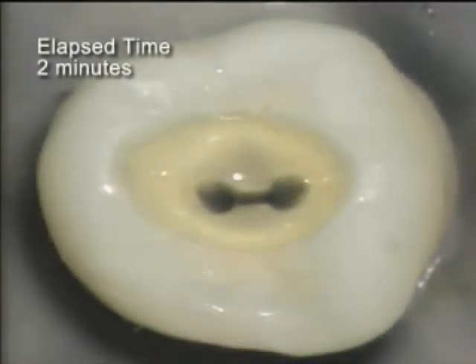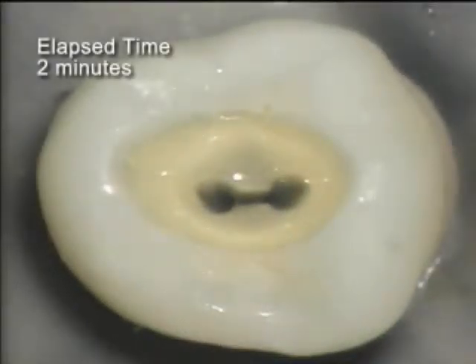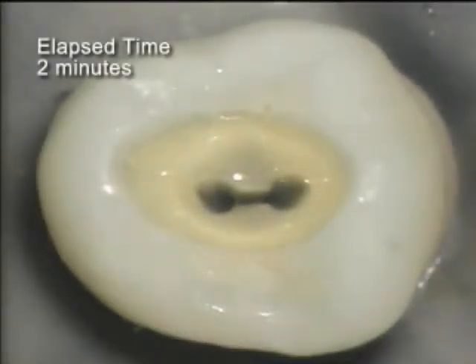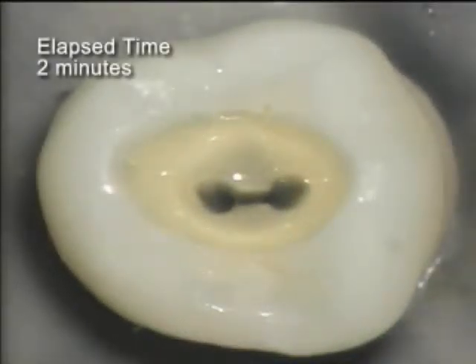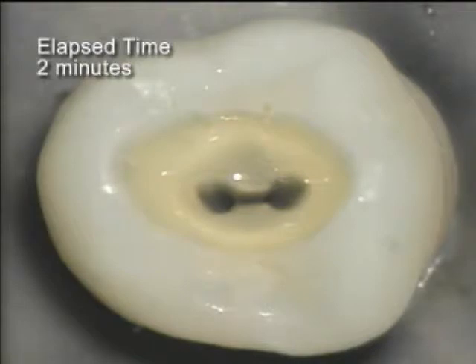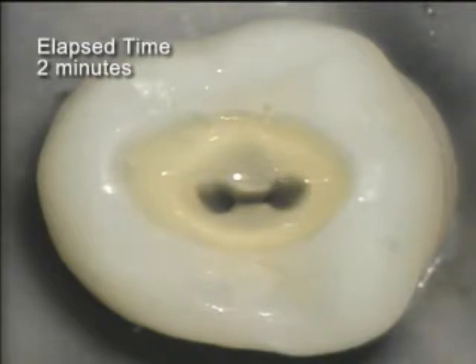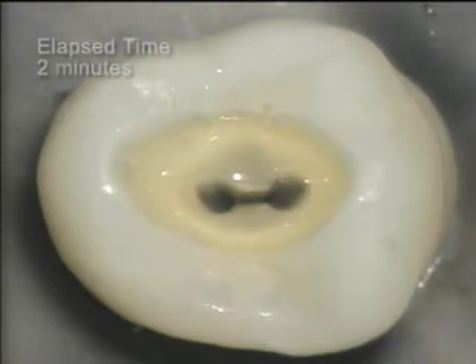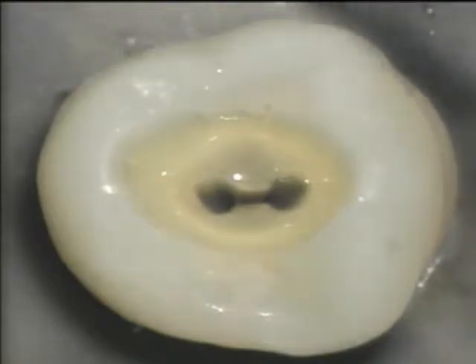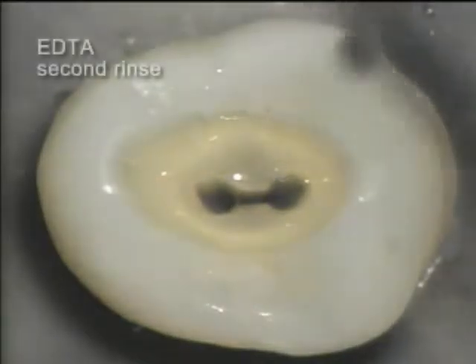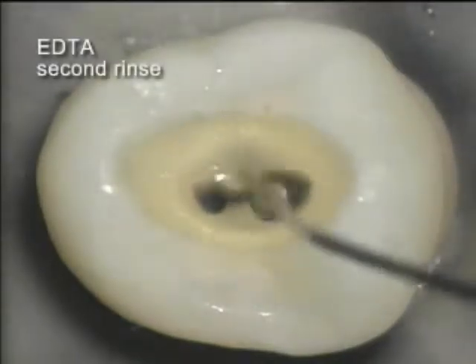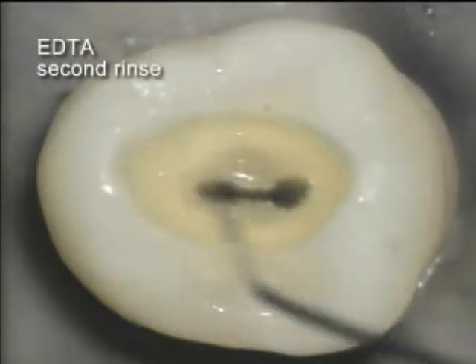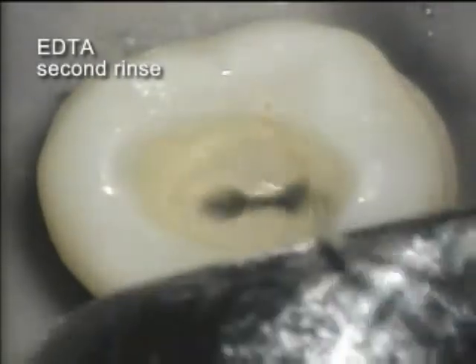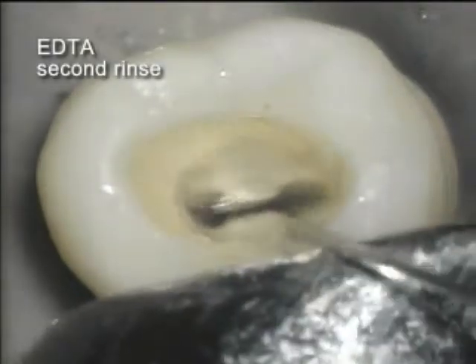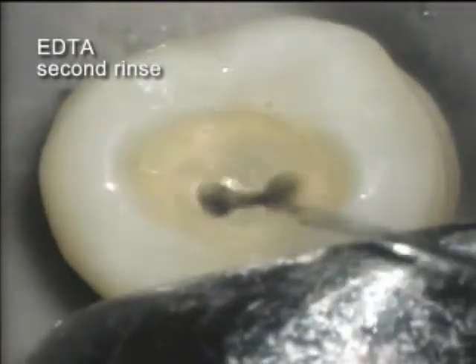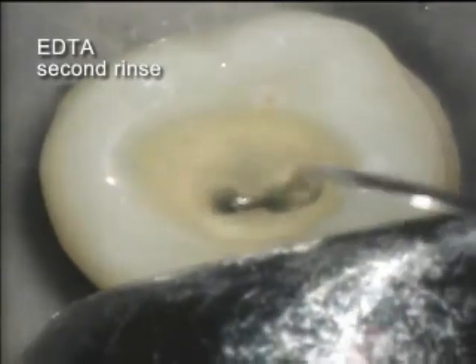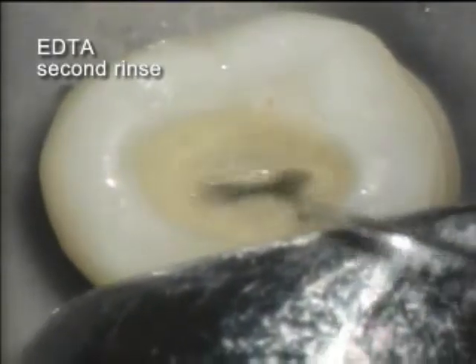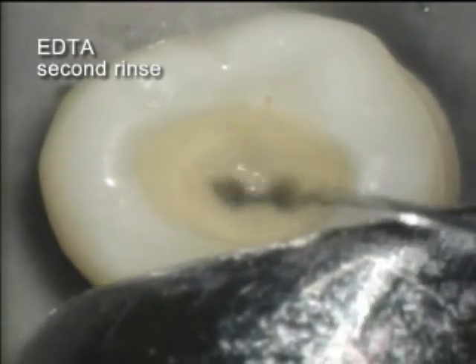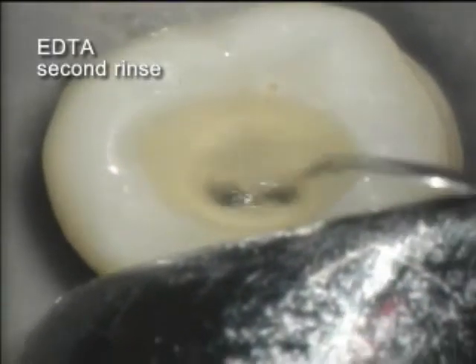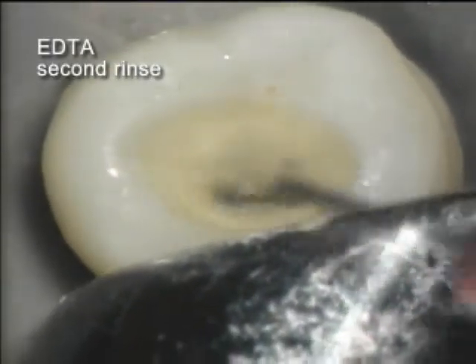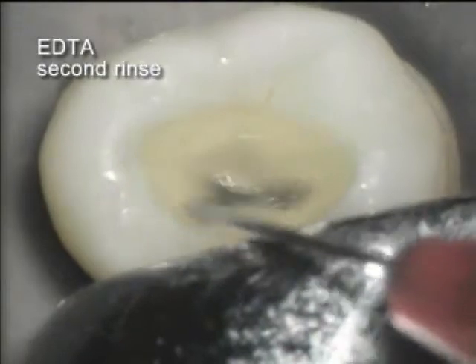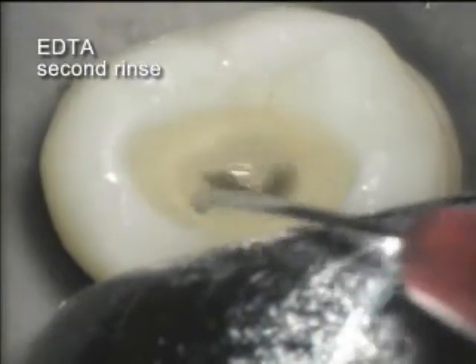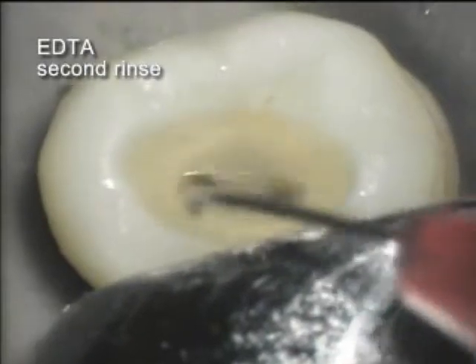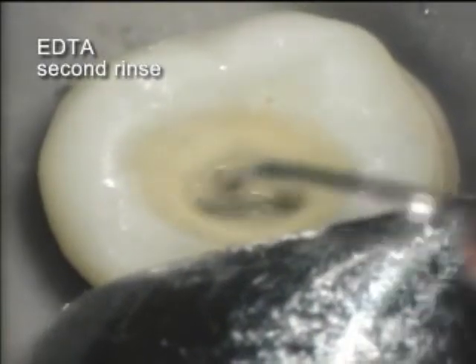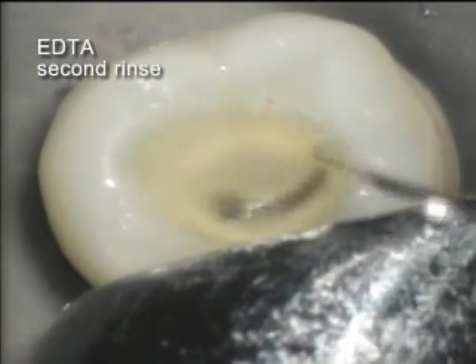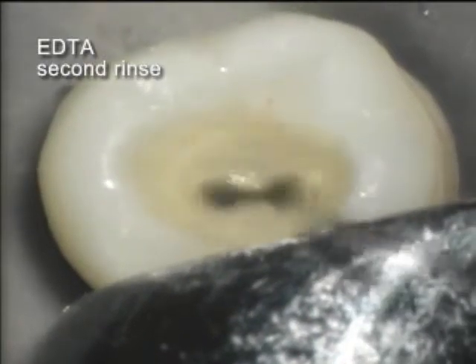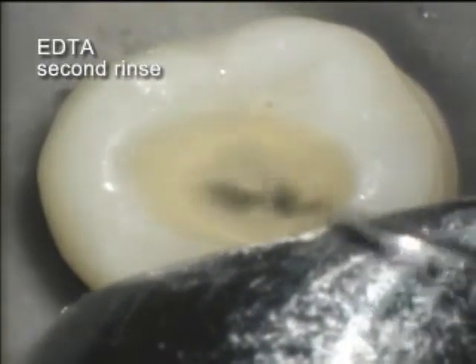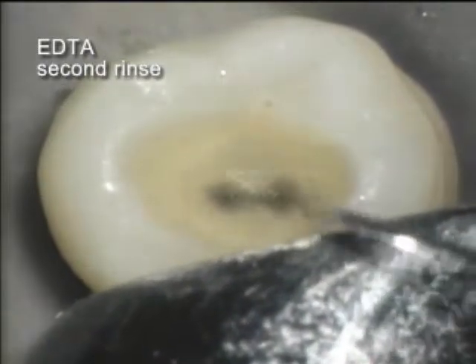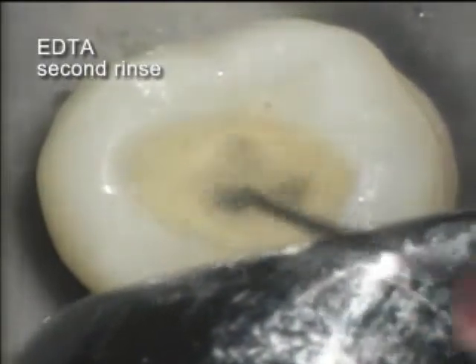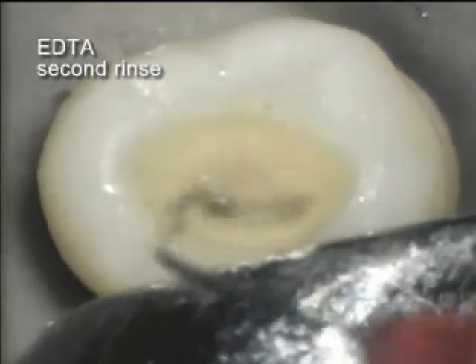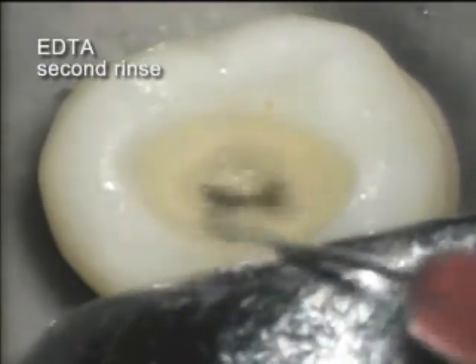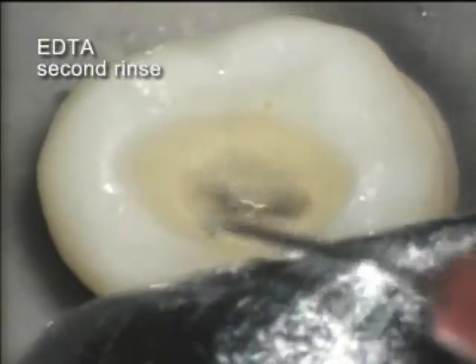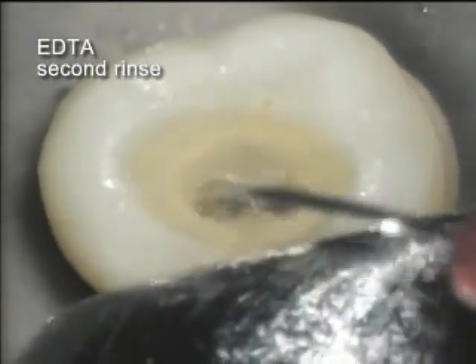In this instance, two minutes pass and a second rinse with EDTA is performed. No debris can be visually detected during the rinse.